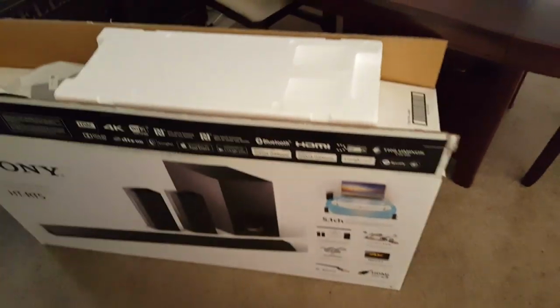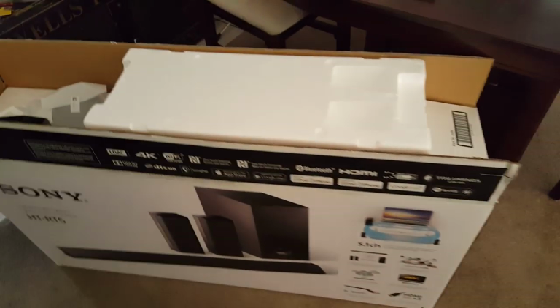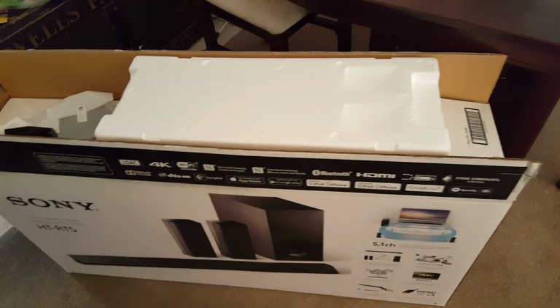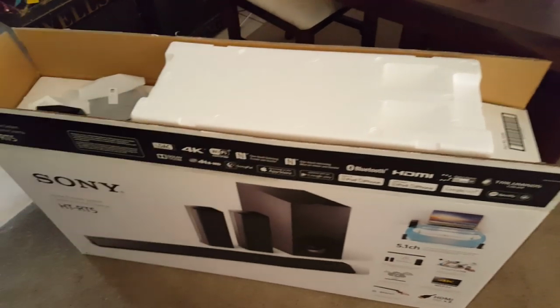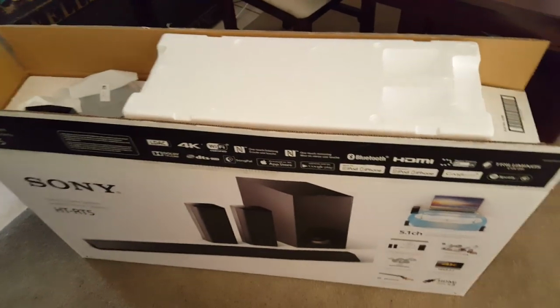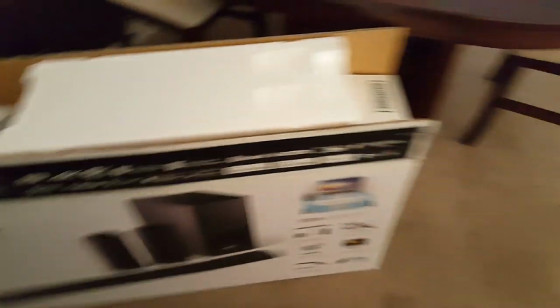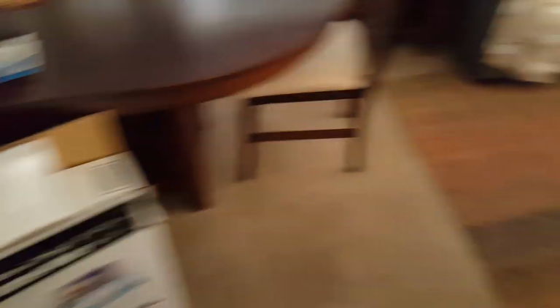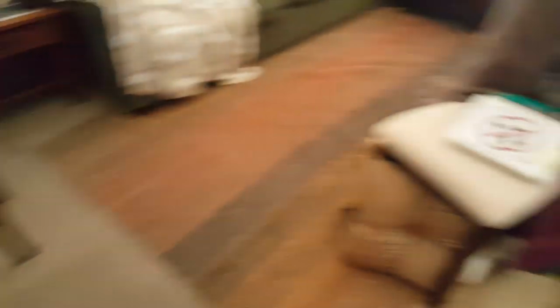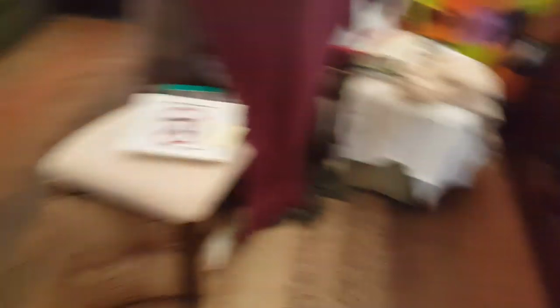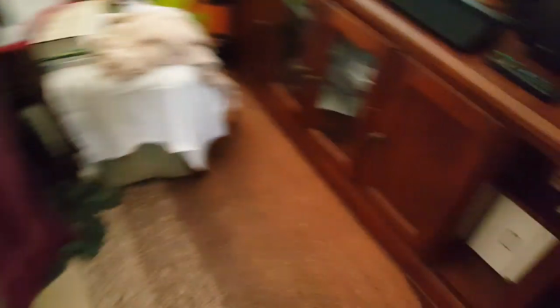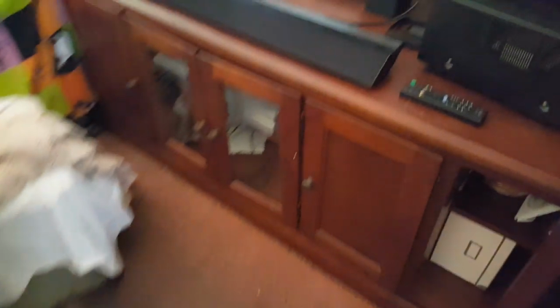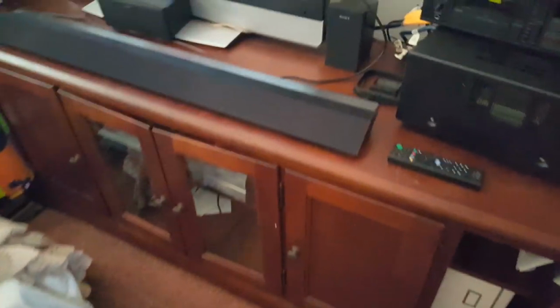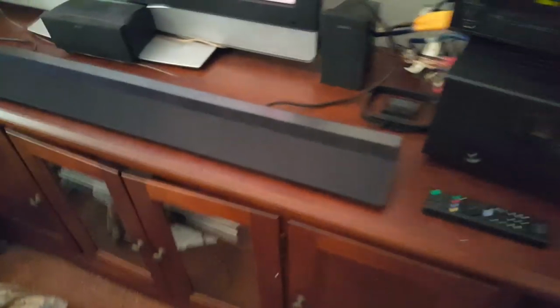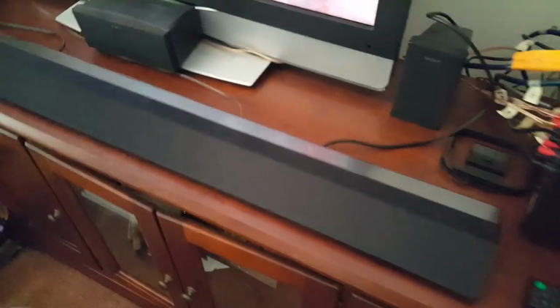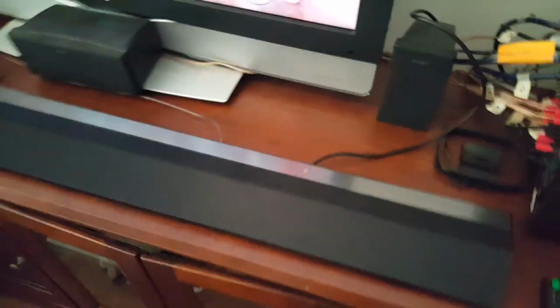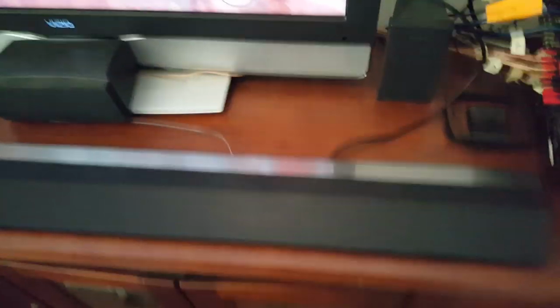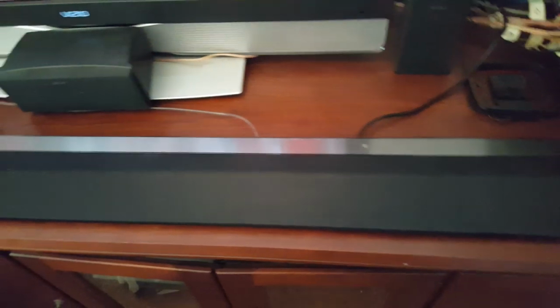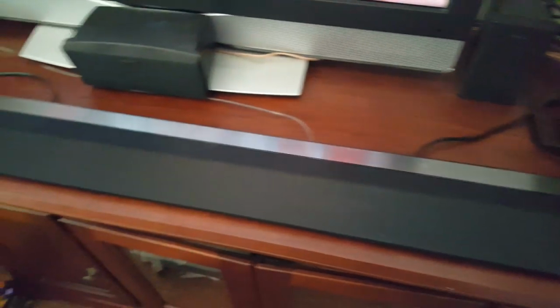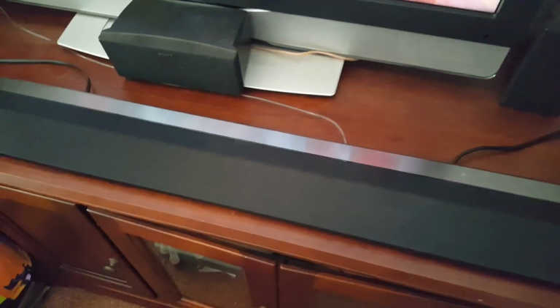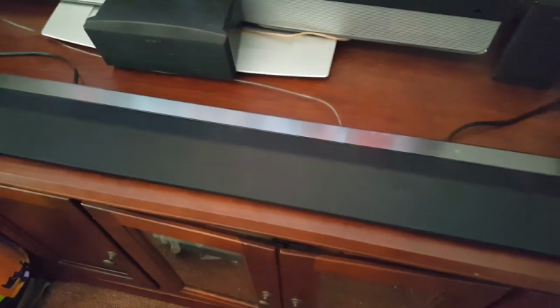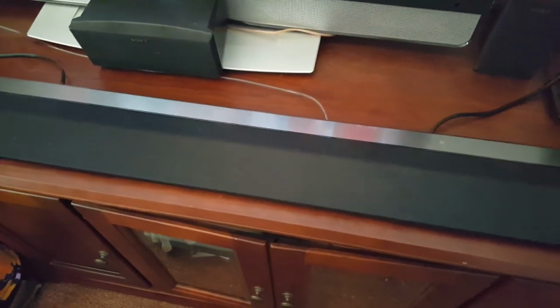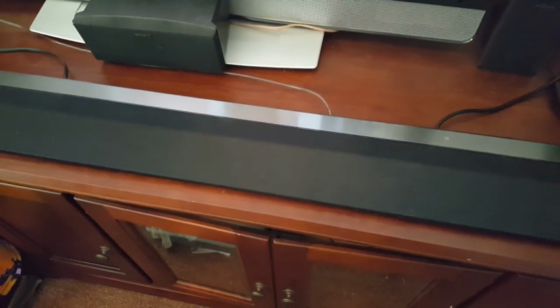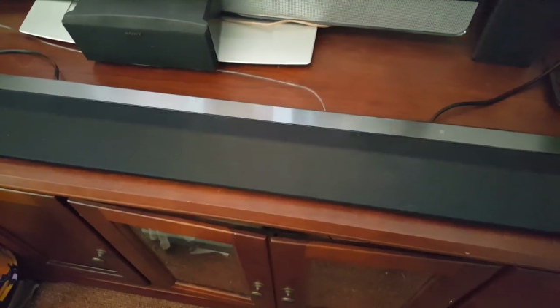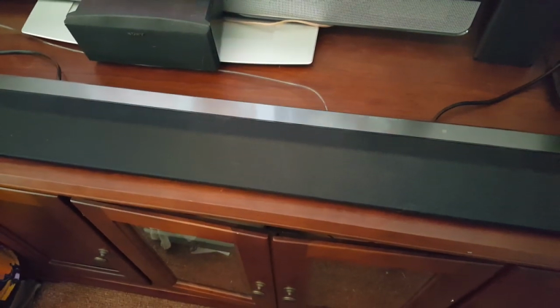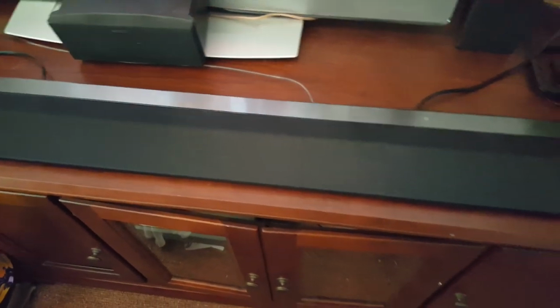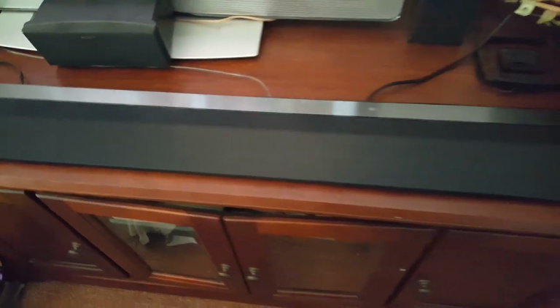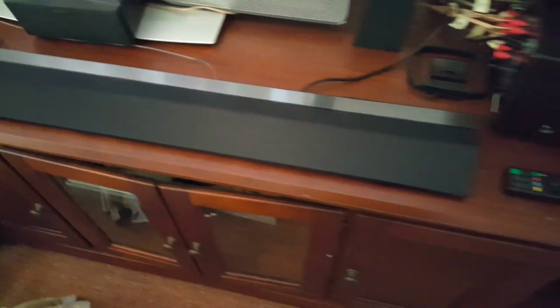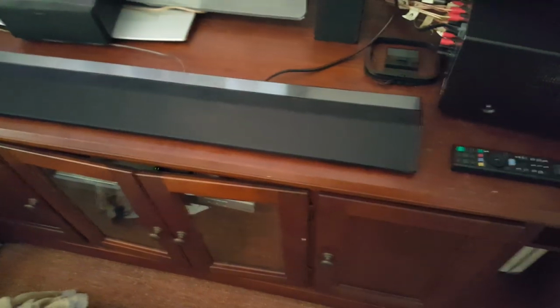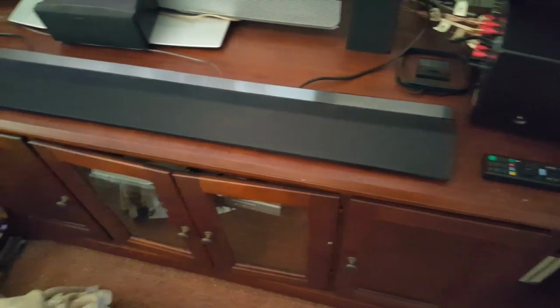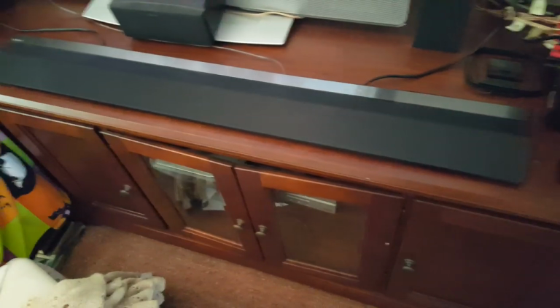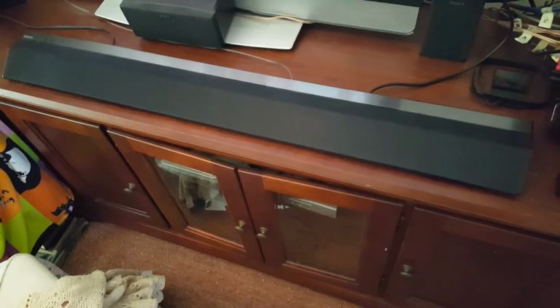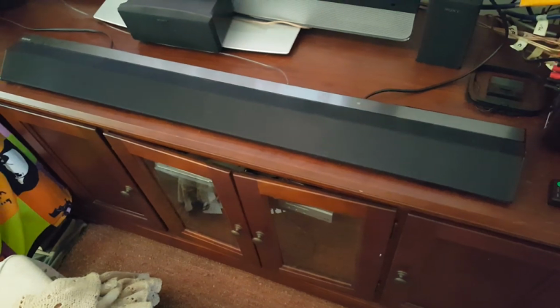End of the day, it just wasn't enough. I've got a bunch of different speakers here because I'm putting back my old system.